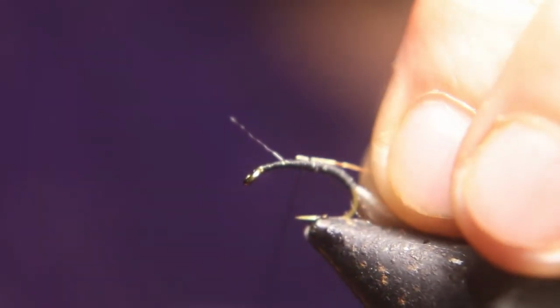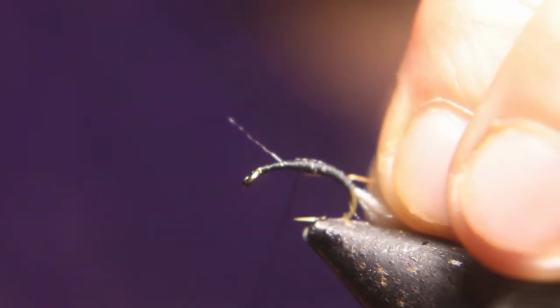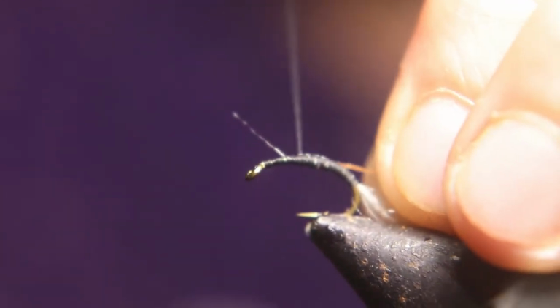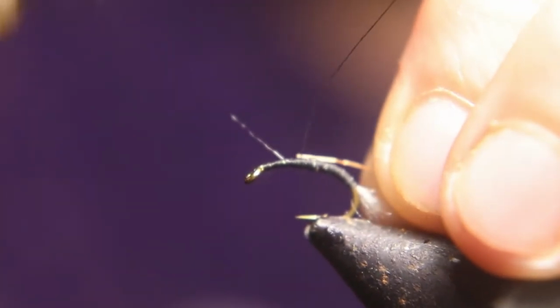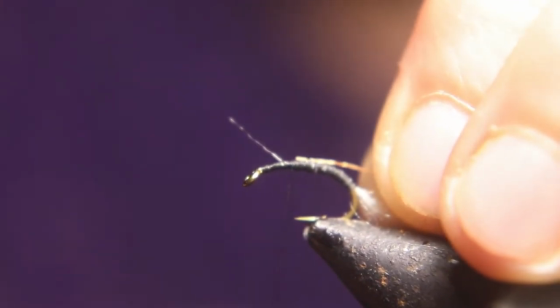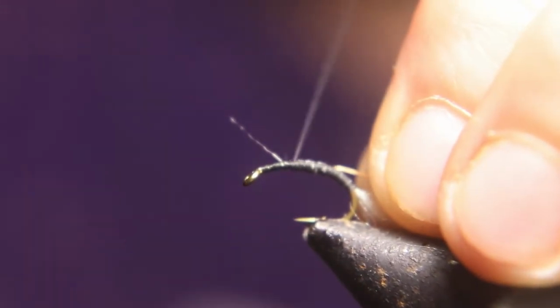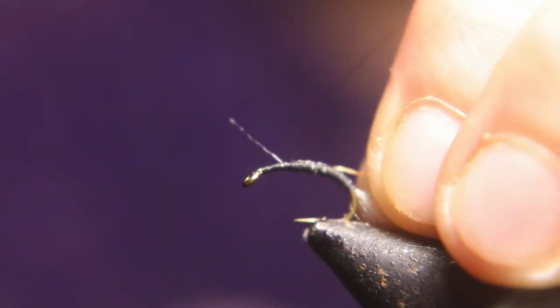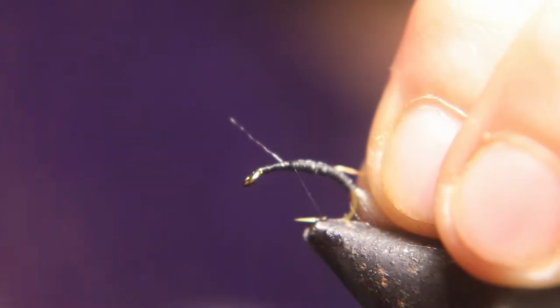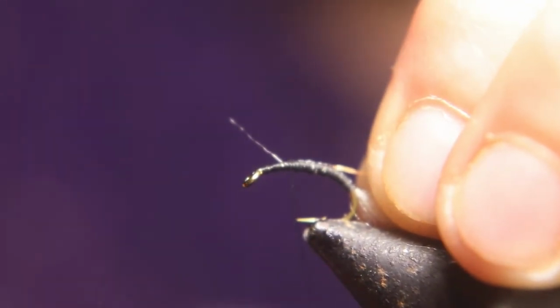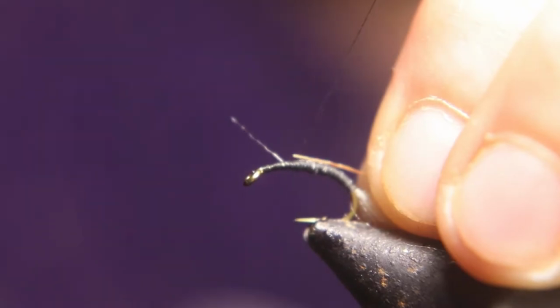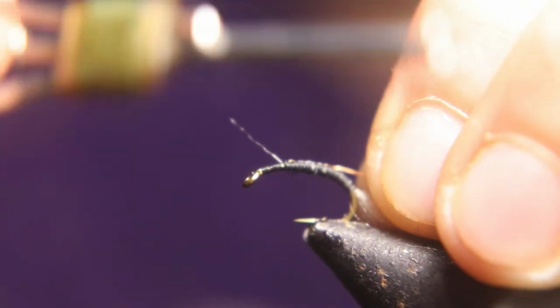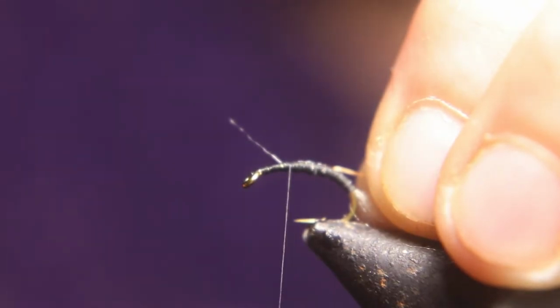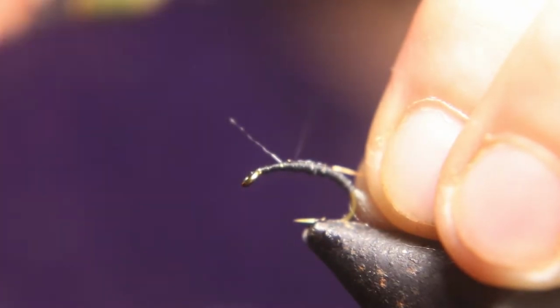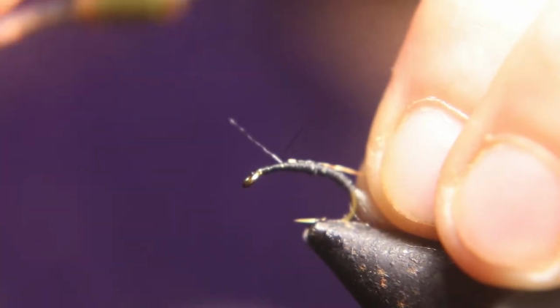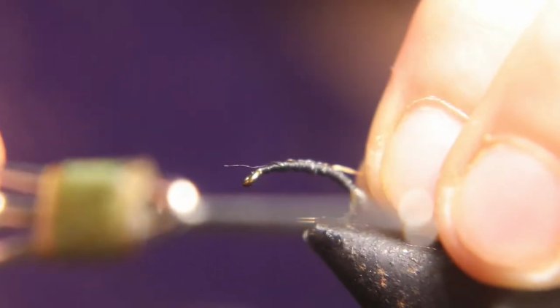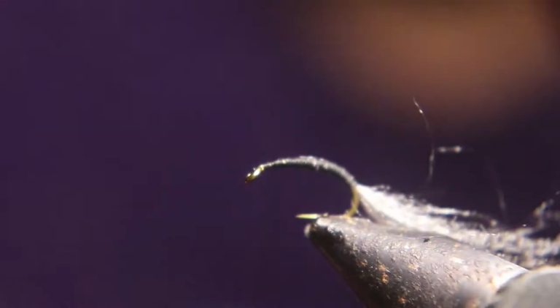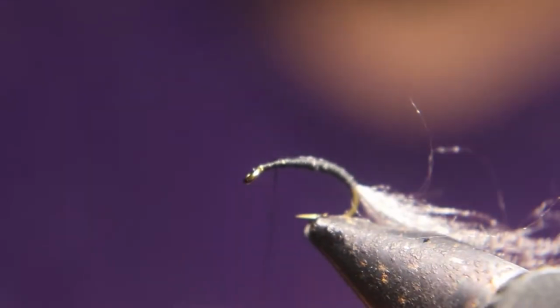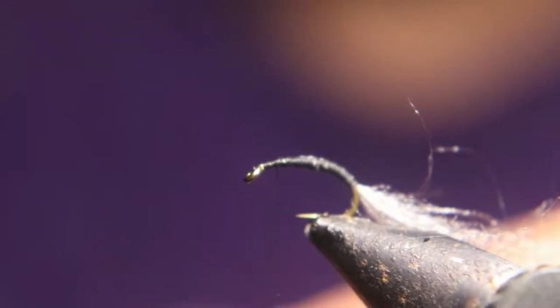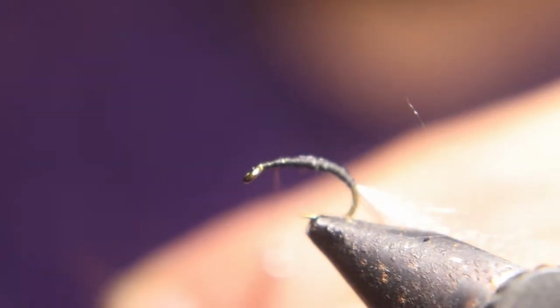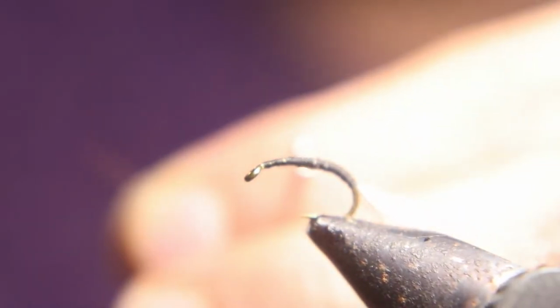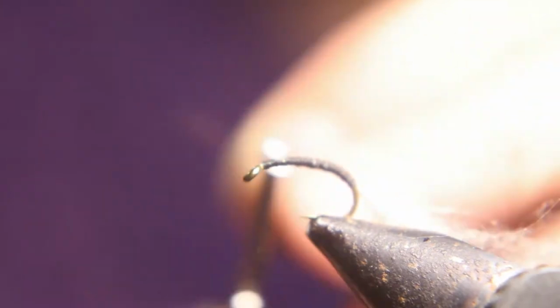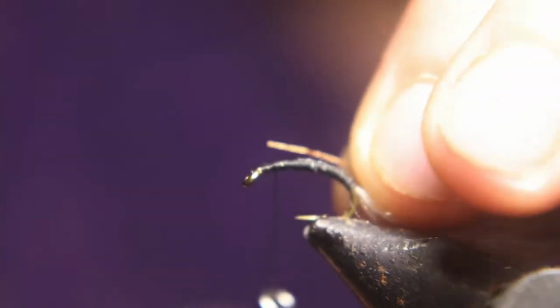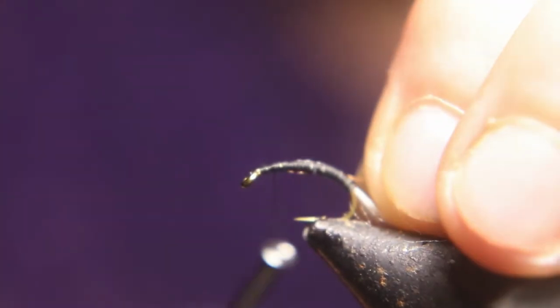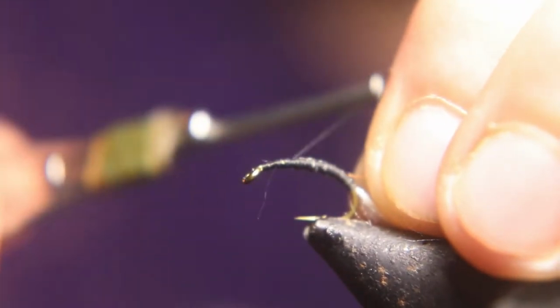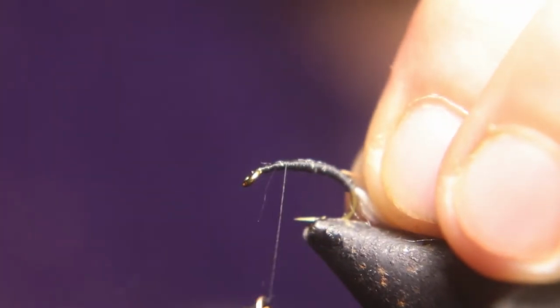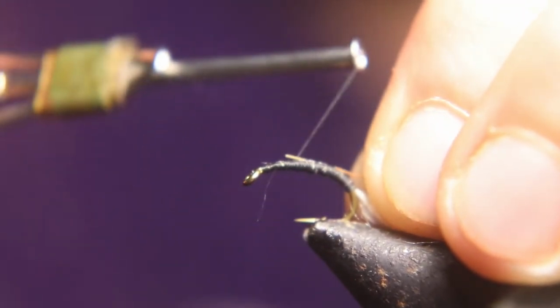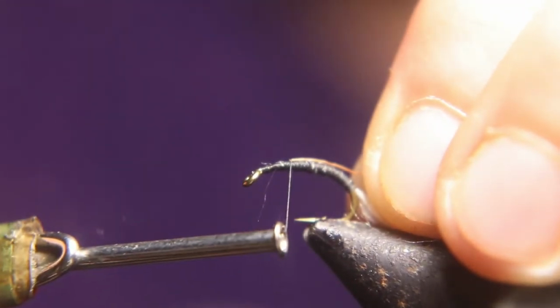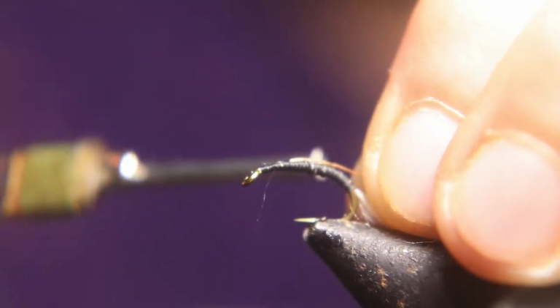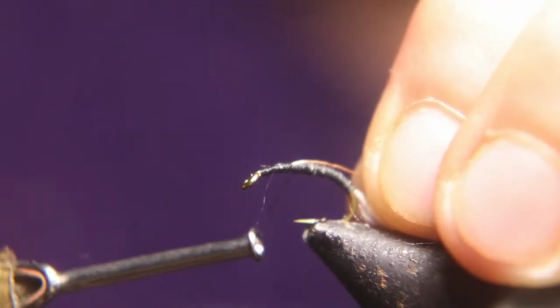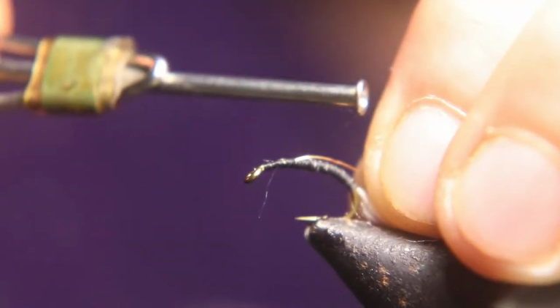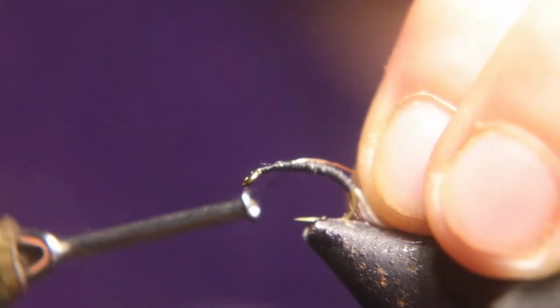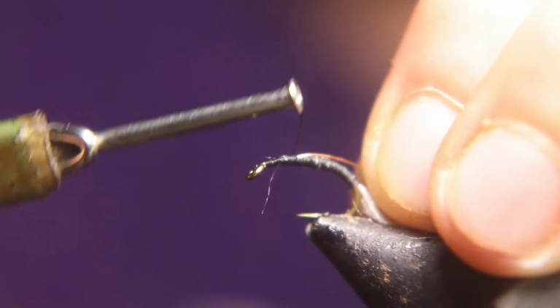You want to tie that wire in on top, and then you want to completely smooth out the body with your thread. I'm just going to use the black thread as a body and wire as a rib.